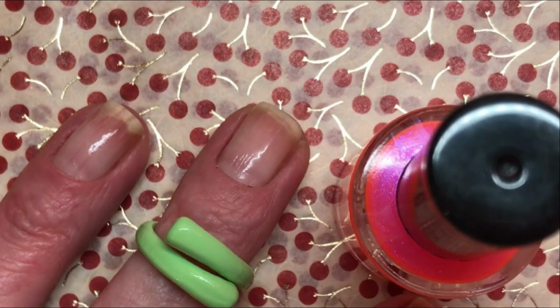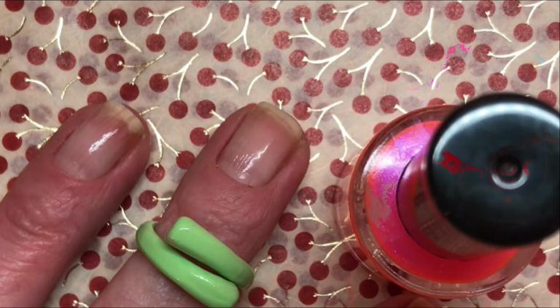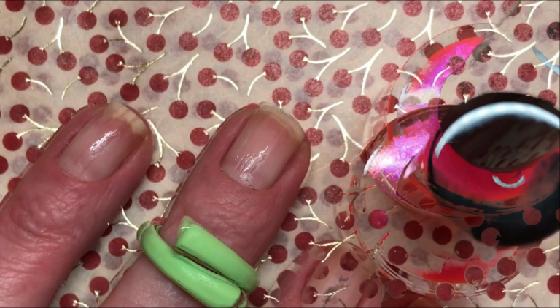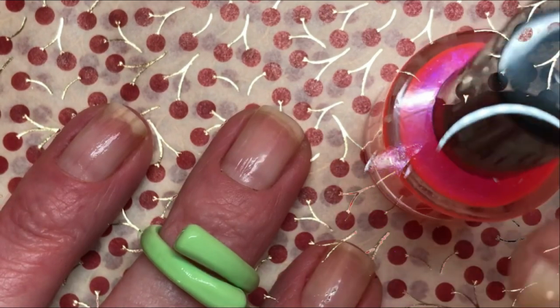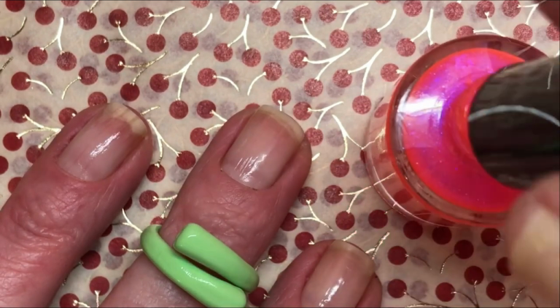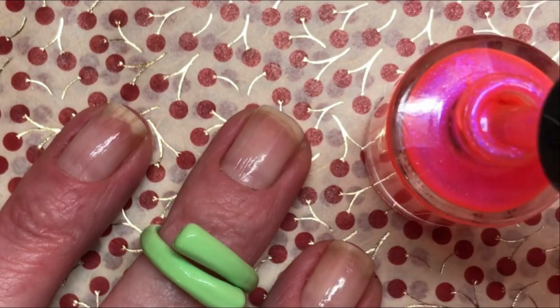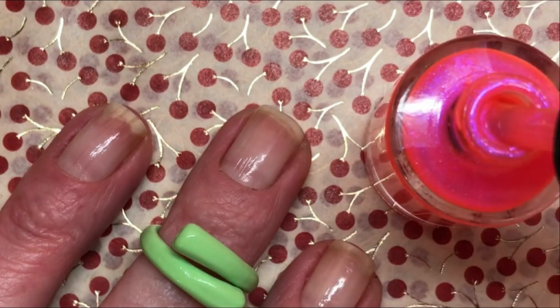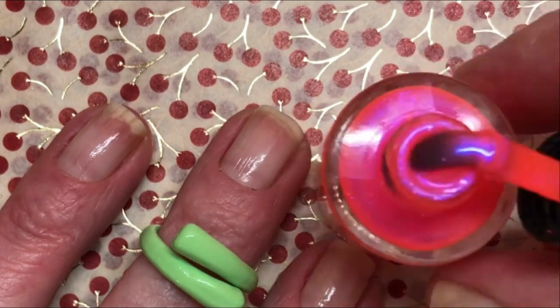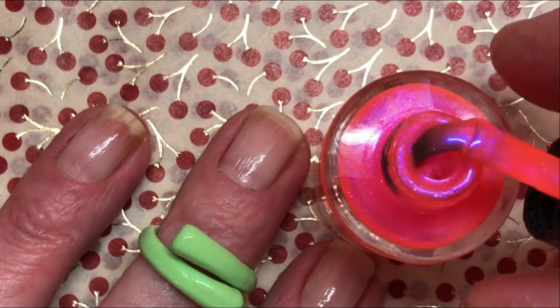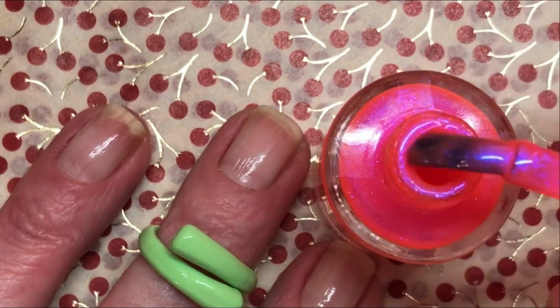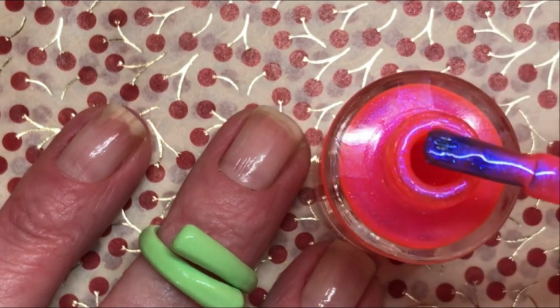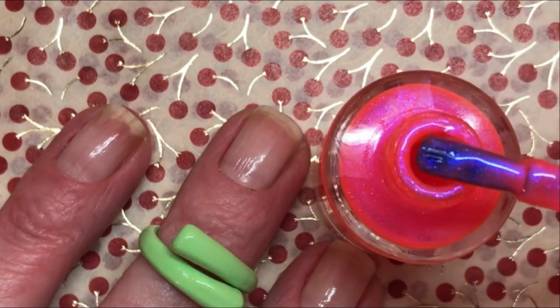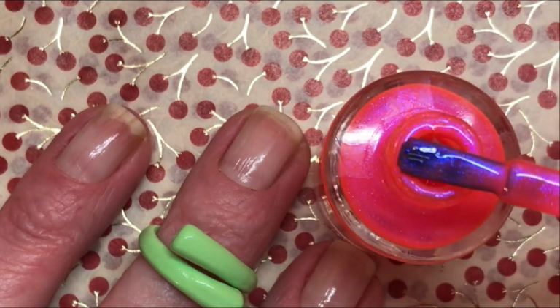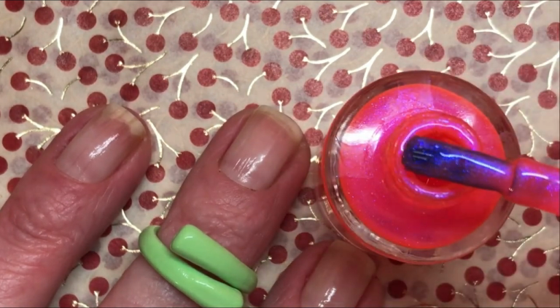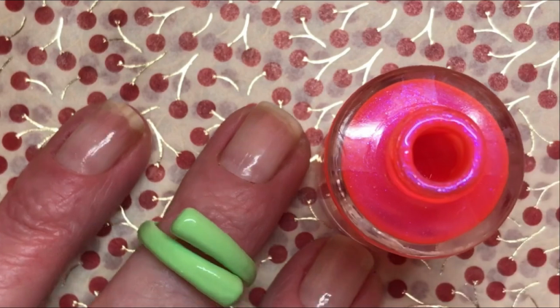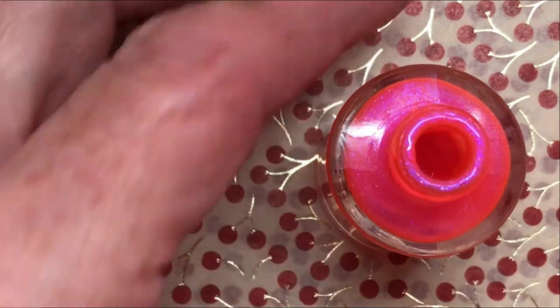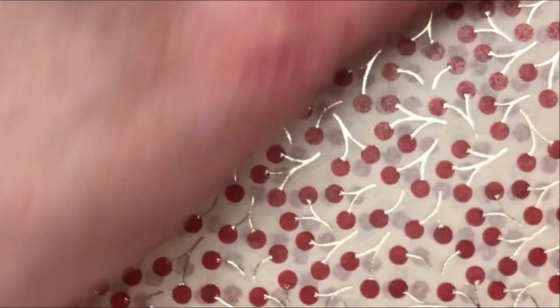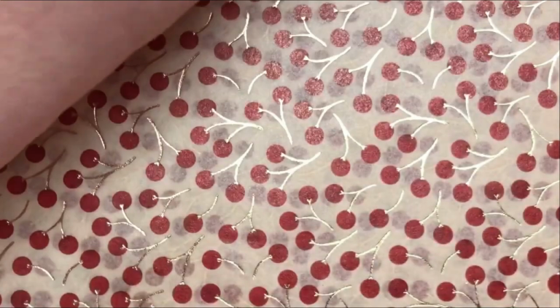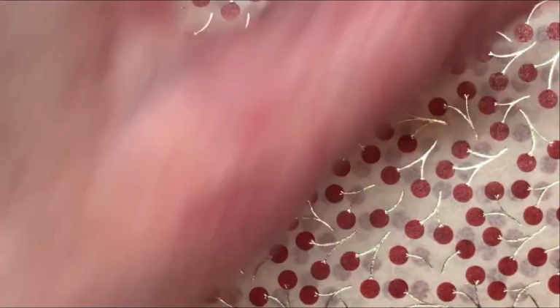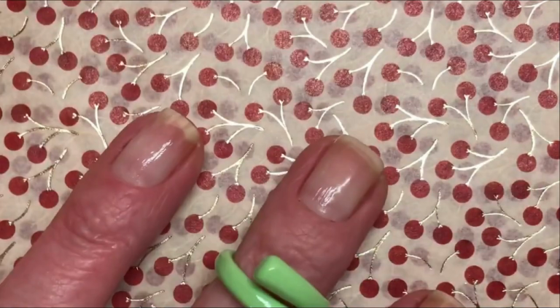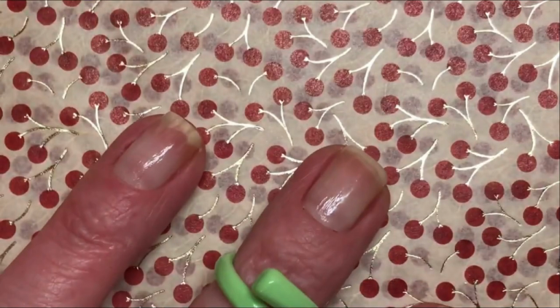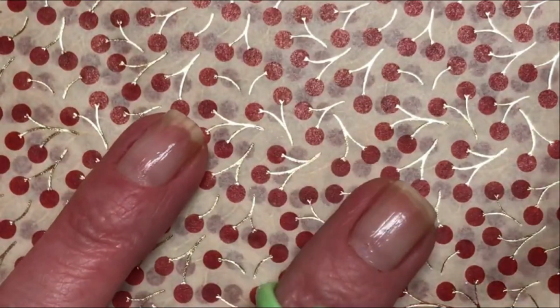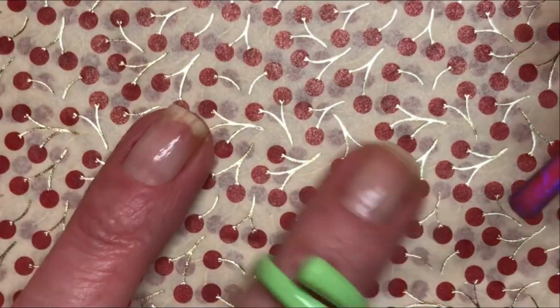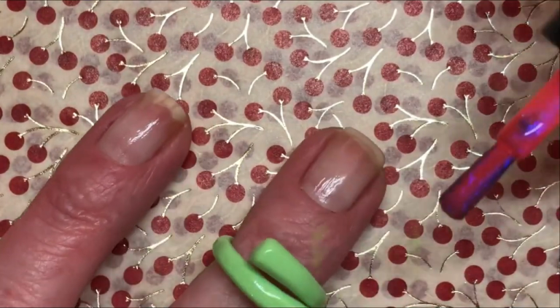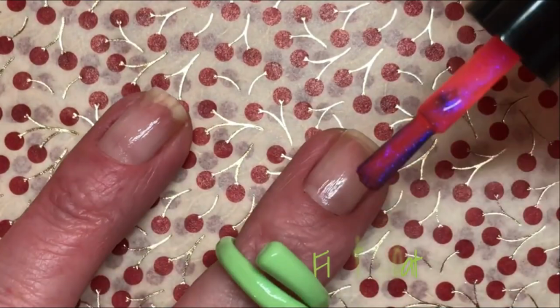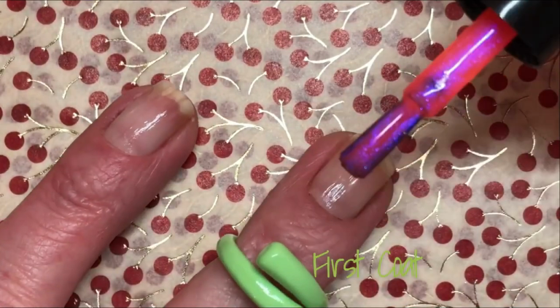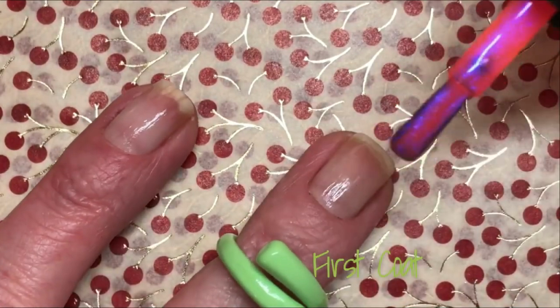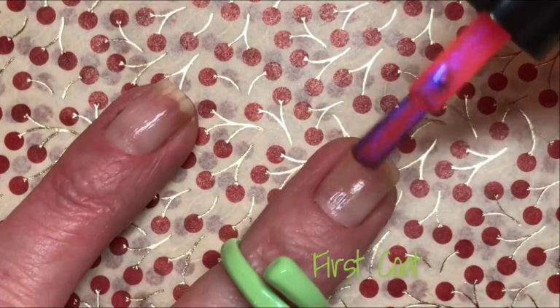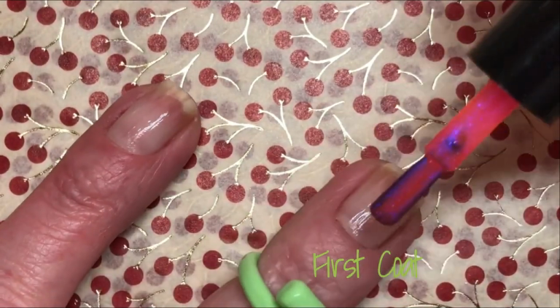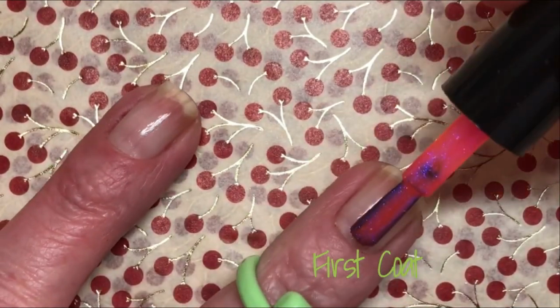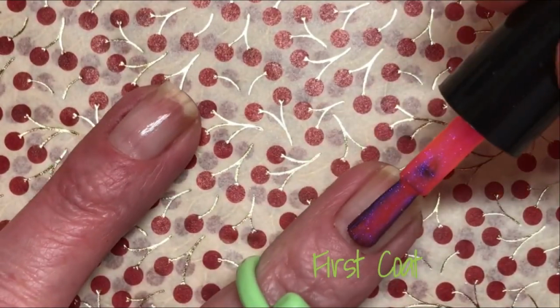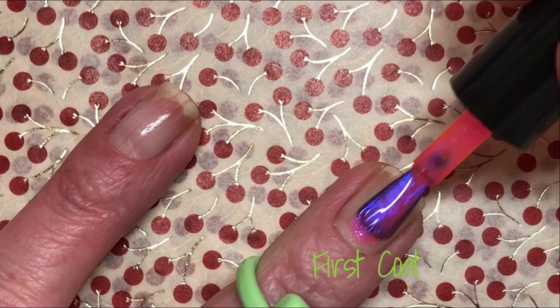Look at the gorgeousness. You can see it's really, really beautiful polish.